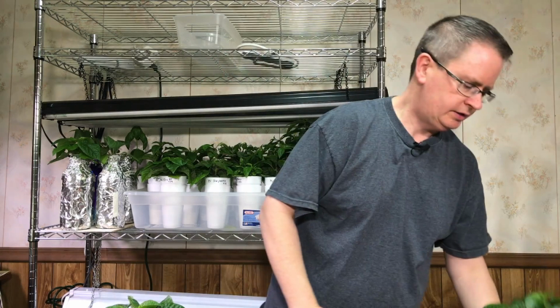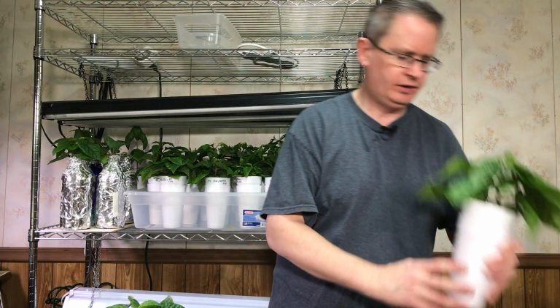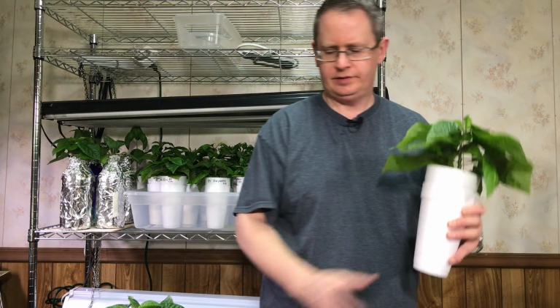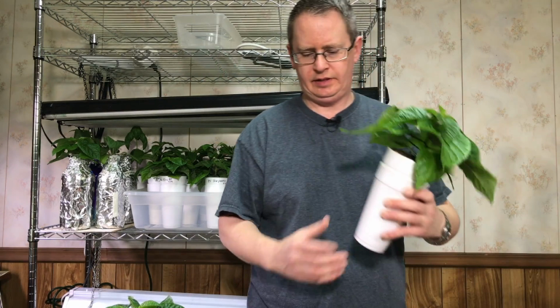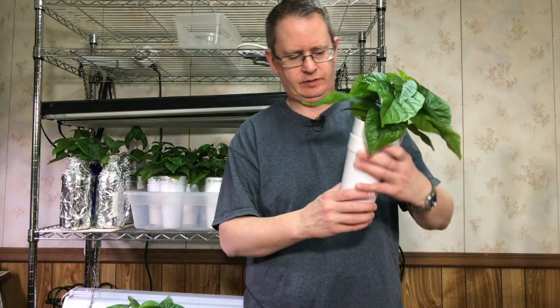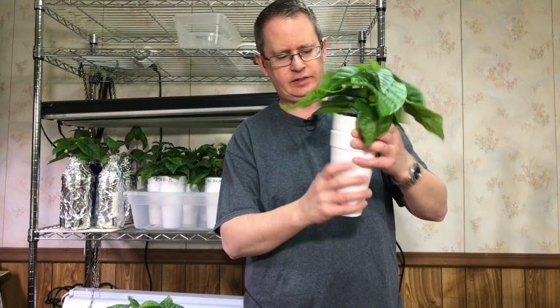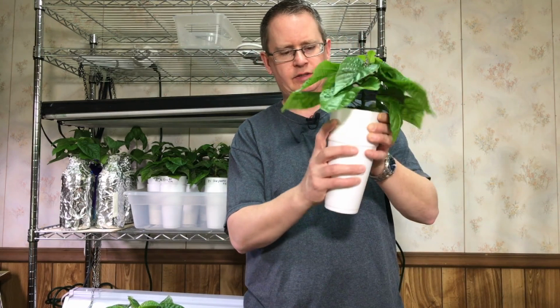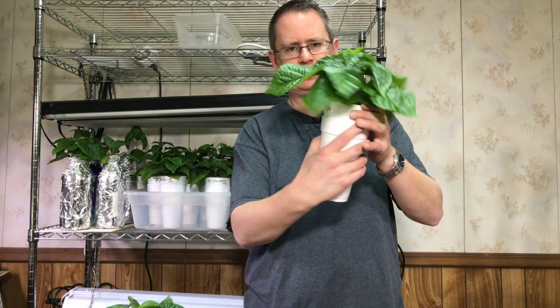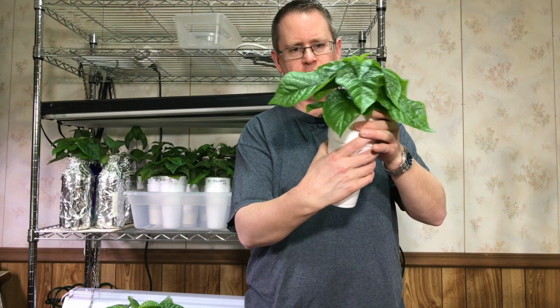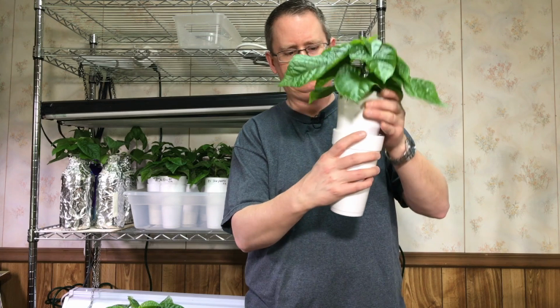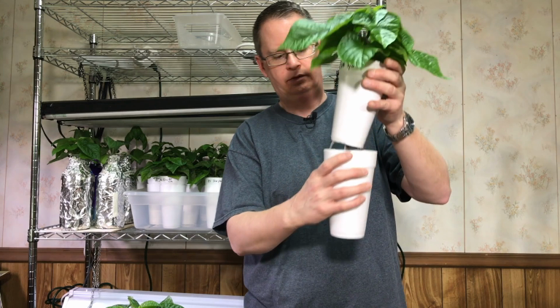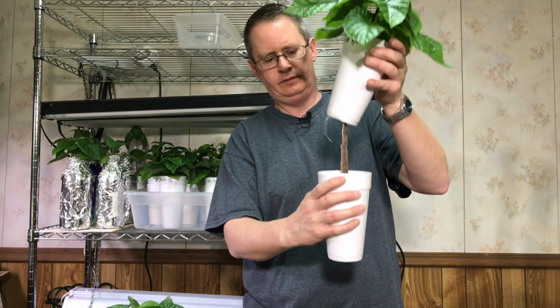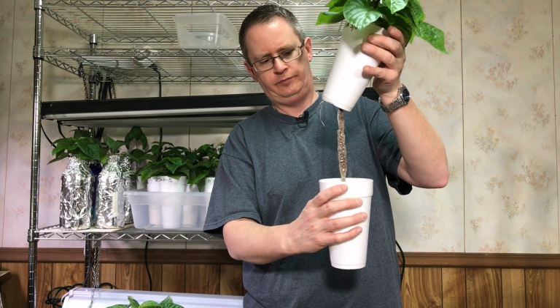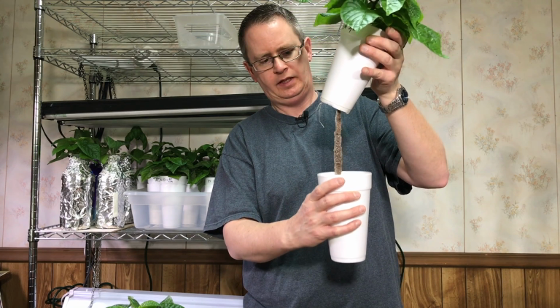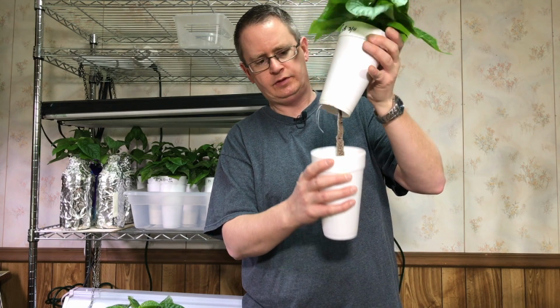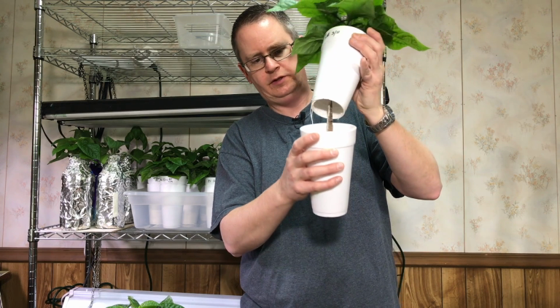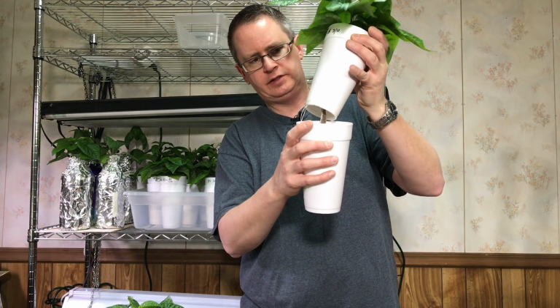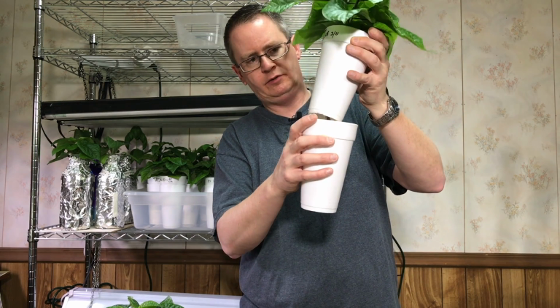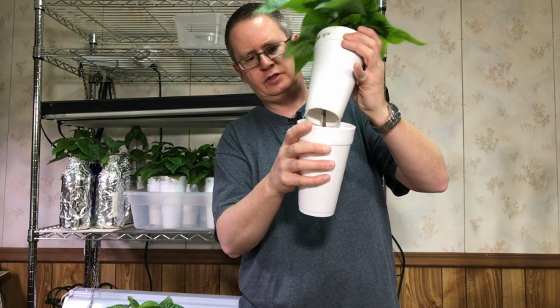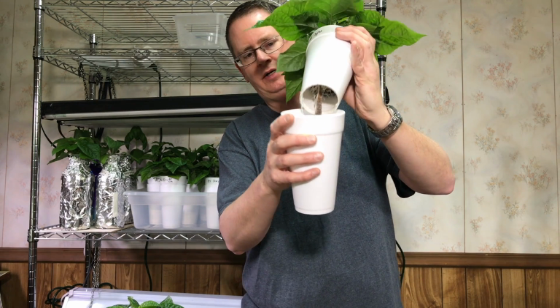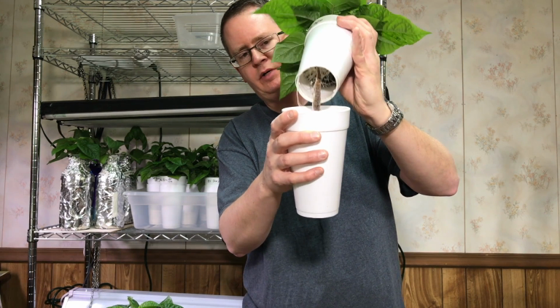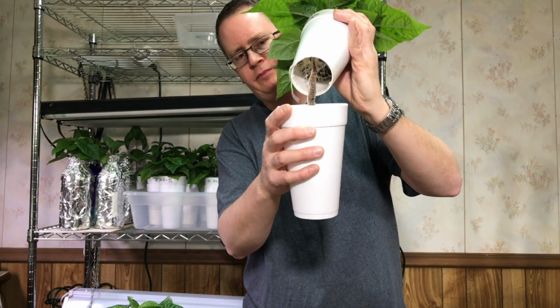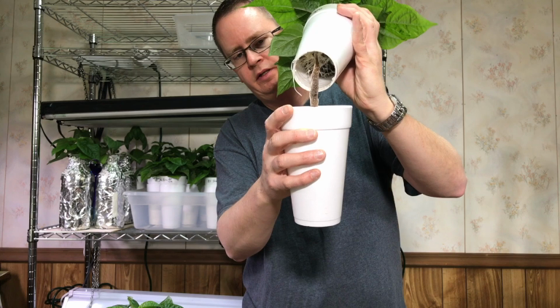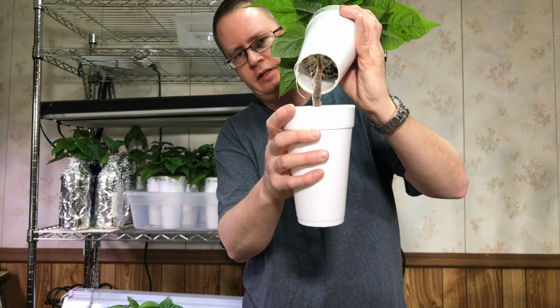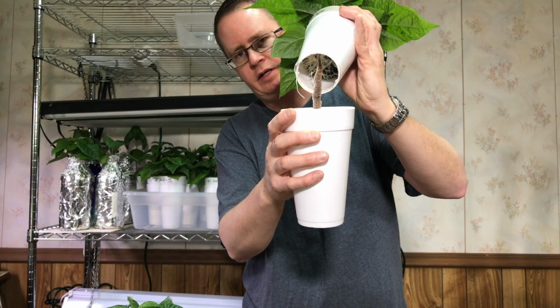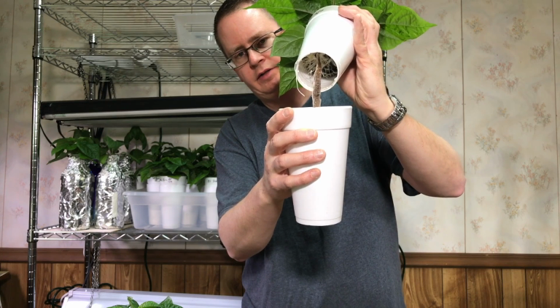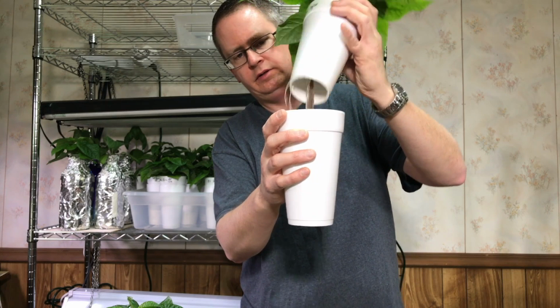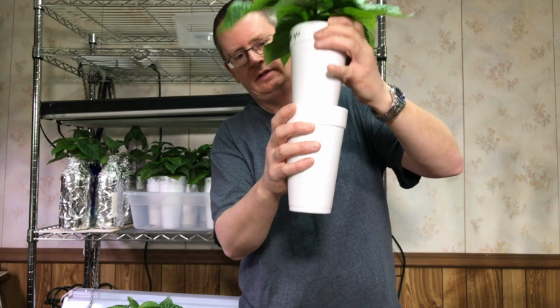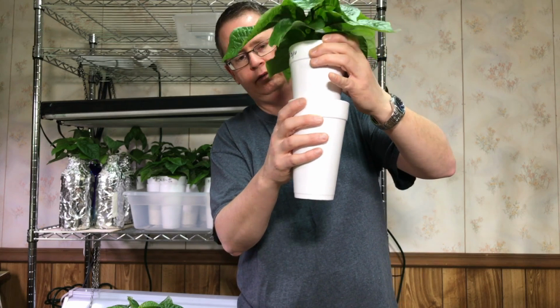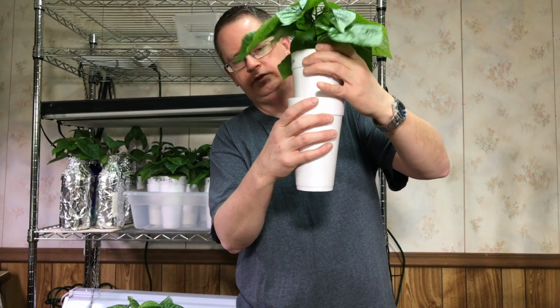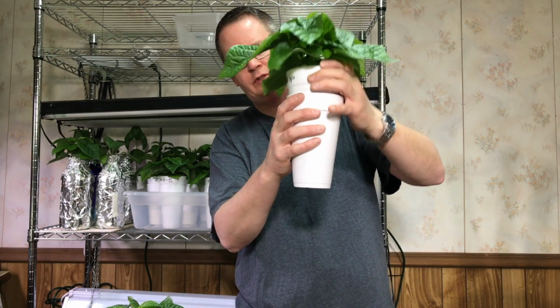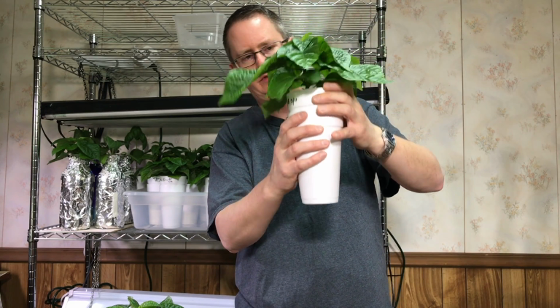This is another one — this is an Elysium Oxide Scotch Bonnet. This one's a little different; it's got a 3-inch net pot in the bottom and it's tied to that, so same principle there.